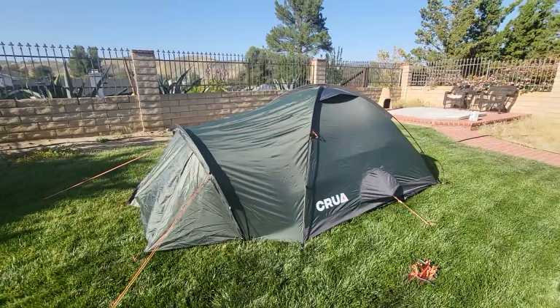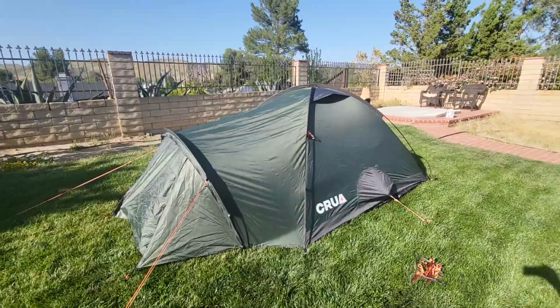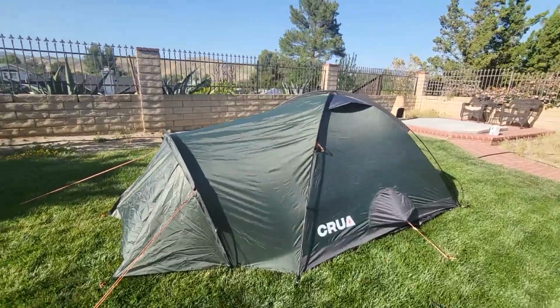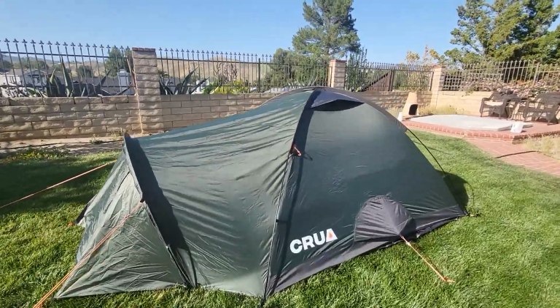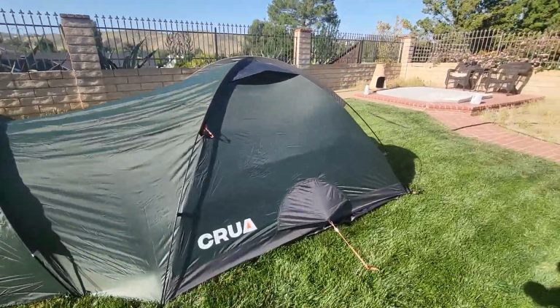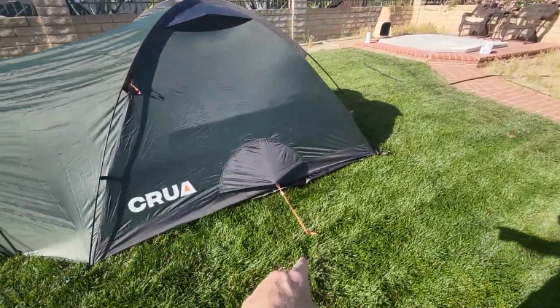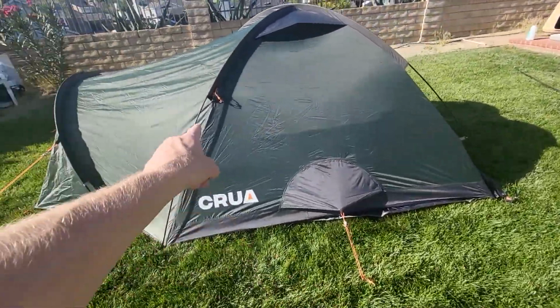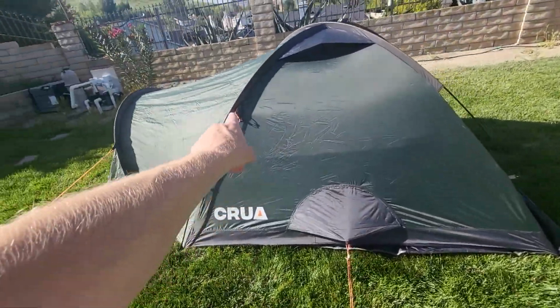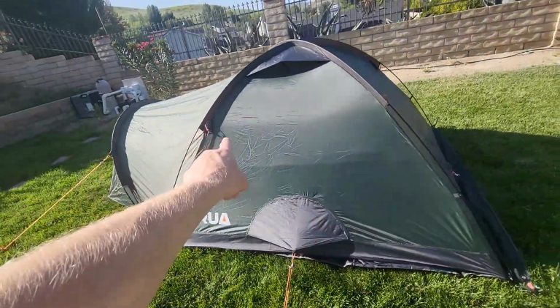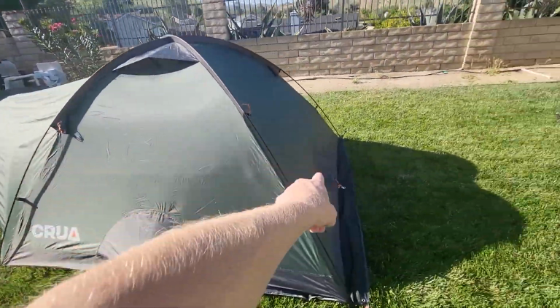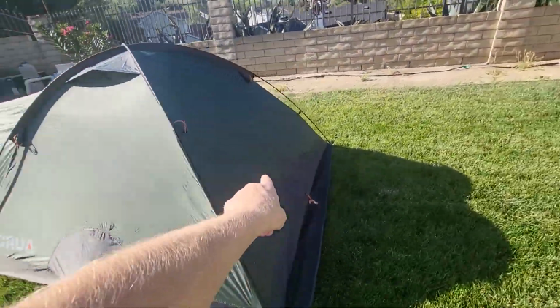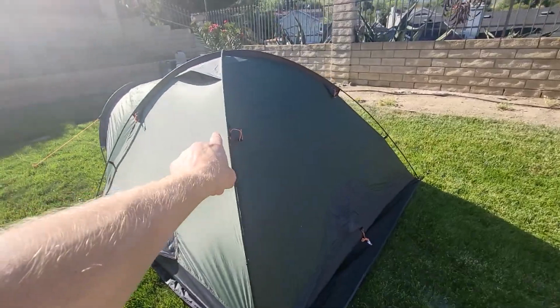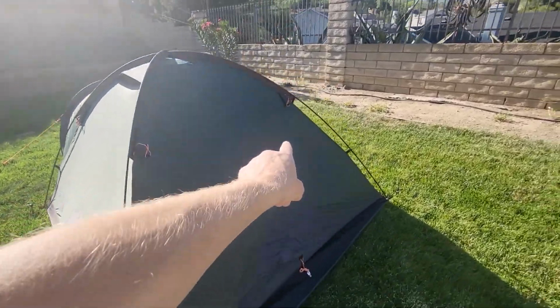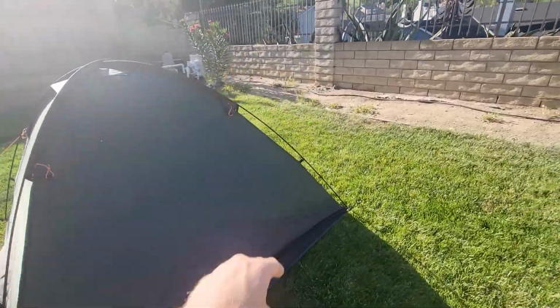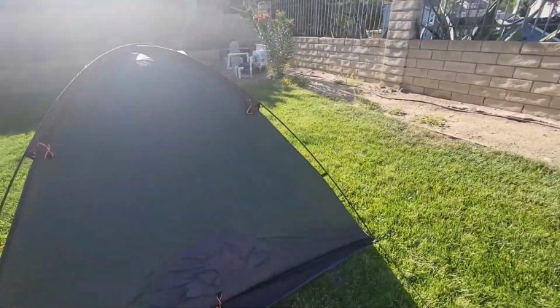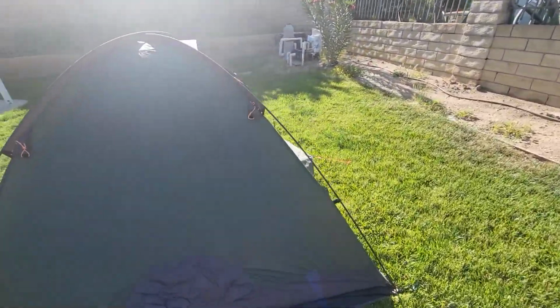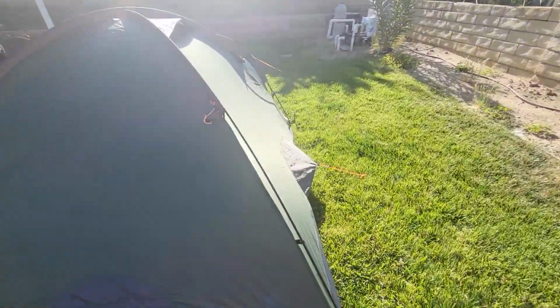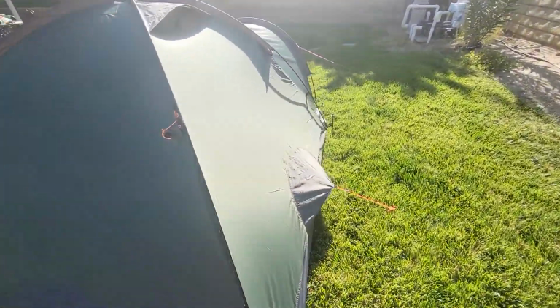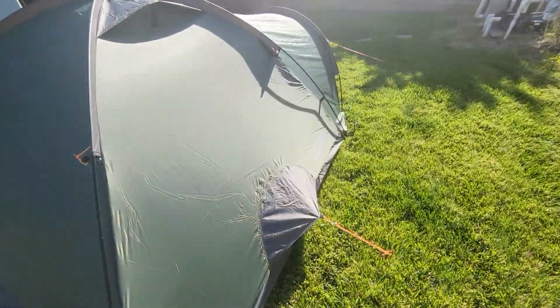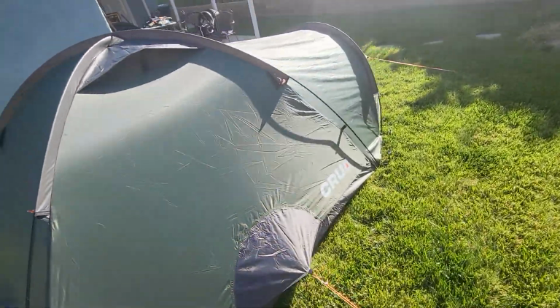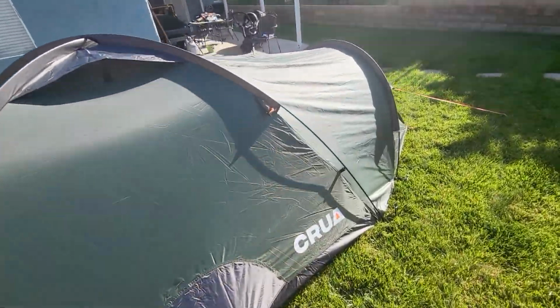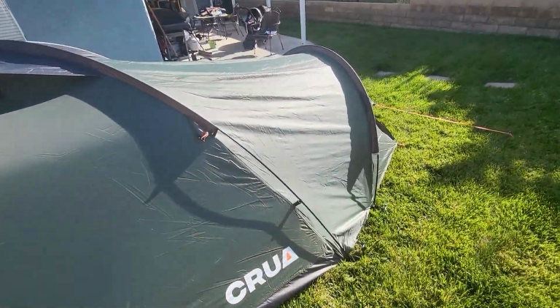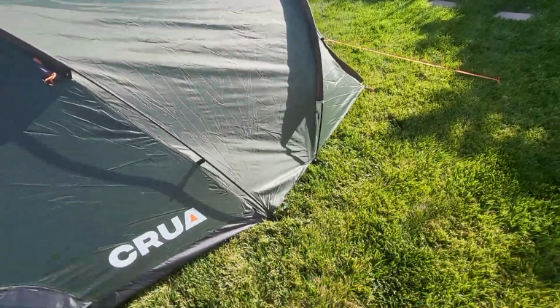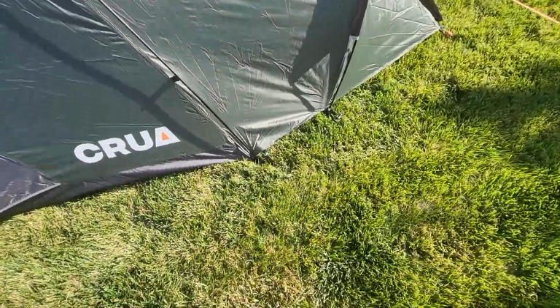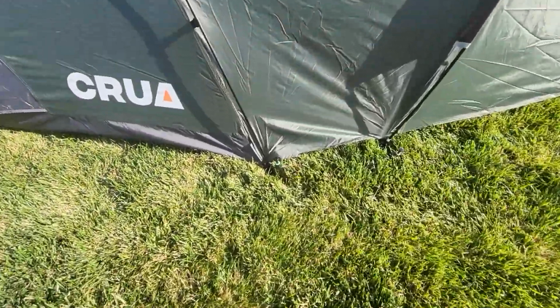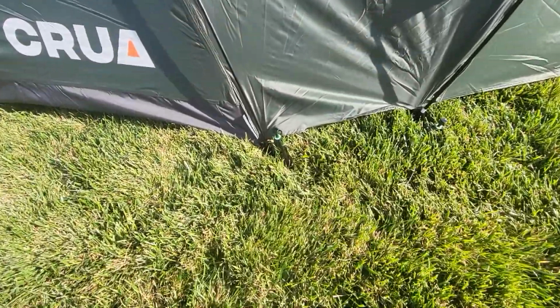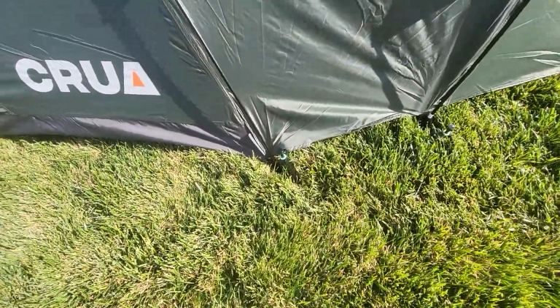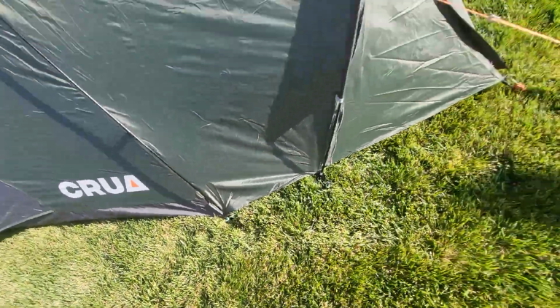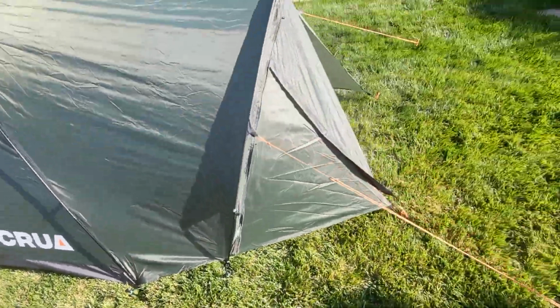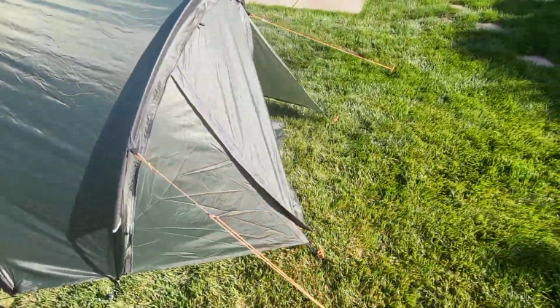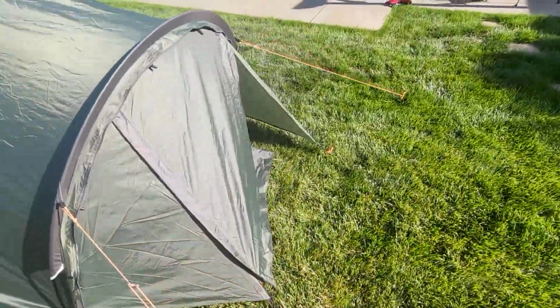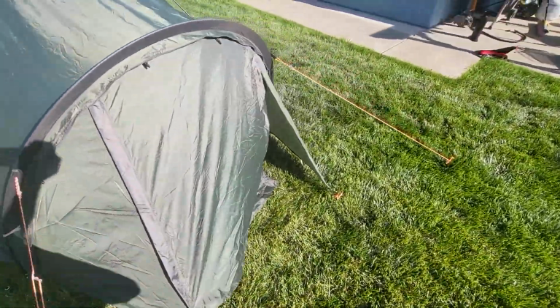I'm assuming that if you put all the guidelines down — and these are still a little loose — this thing will be rock solid and won't move at all. I don't even have the stakes all the way in; they're just barely tapped in to hold it in place.